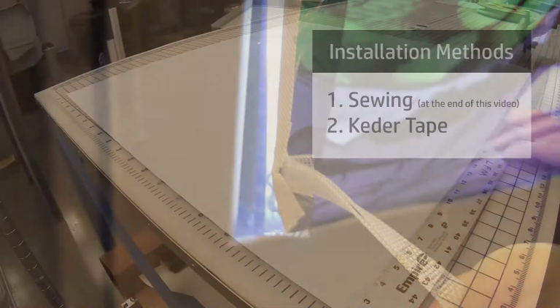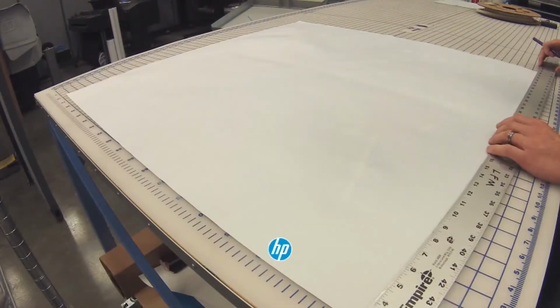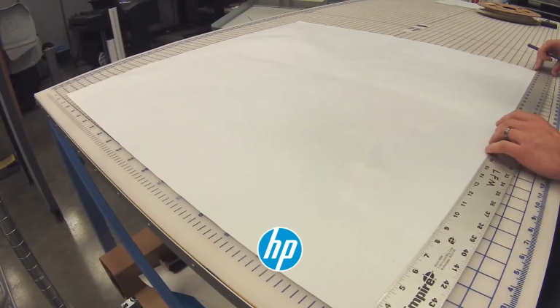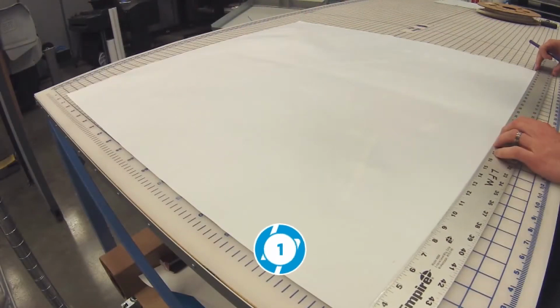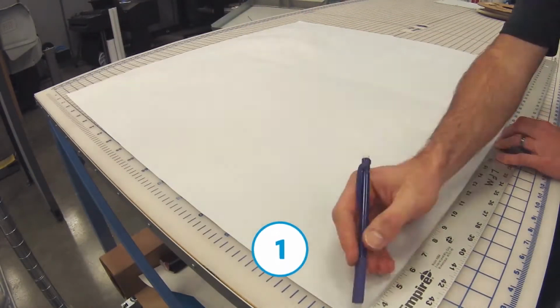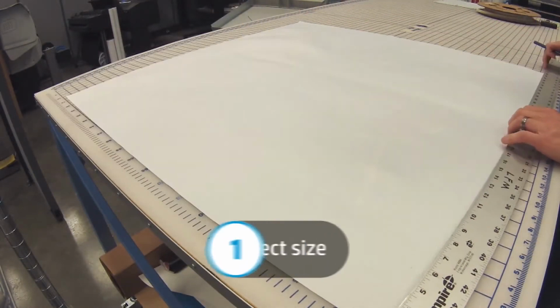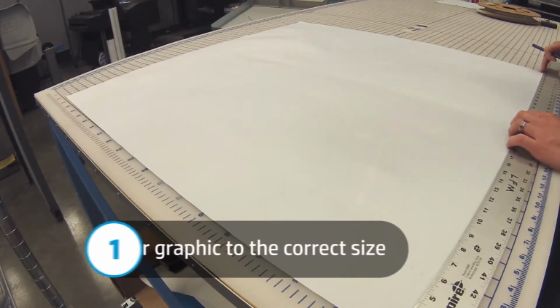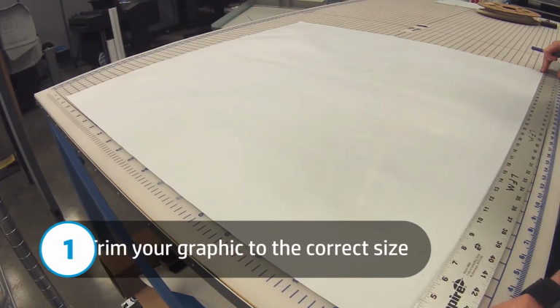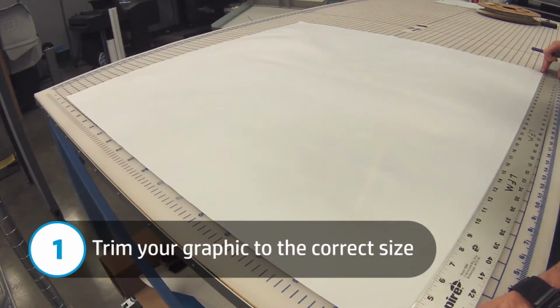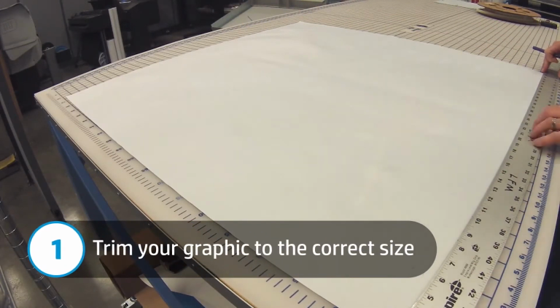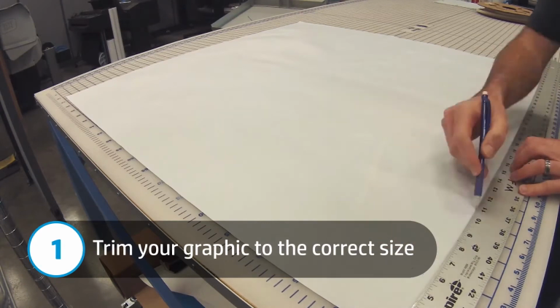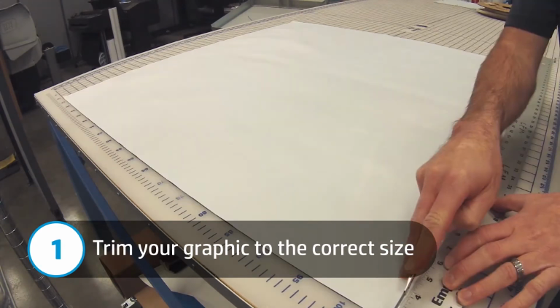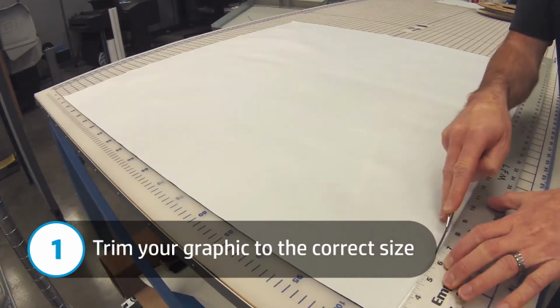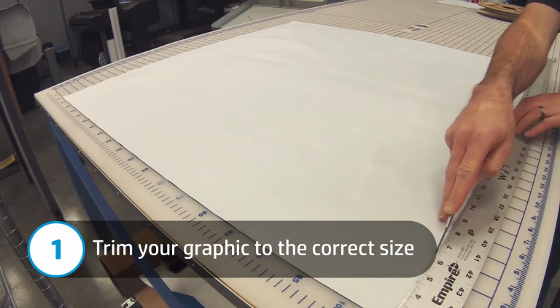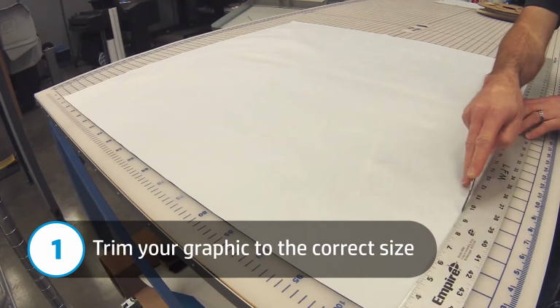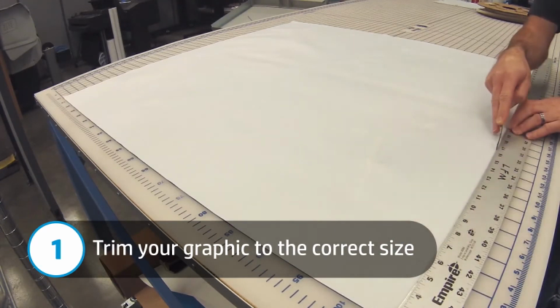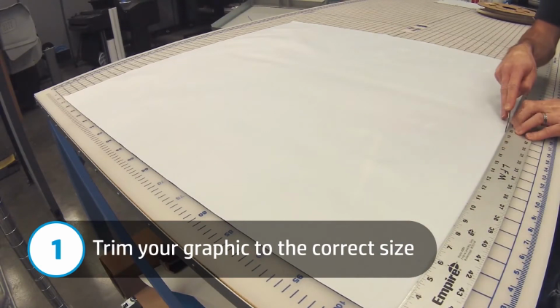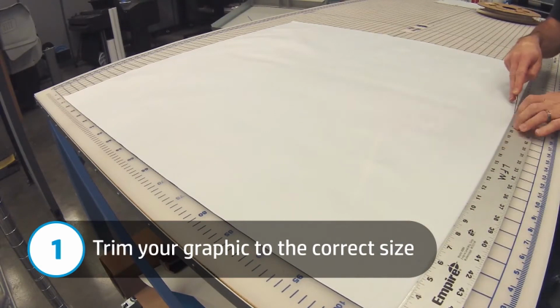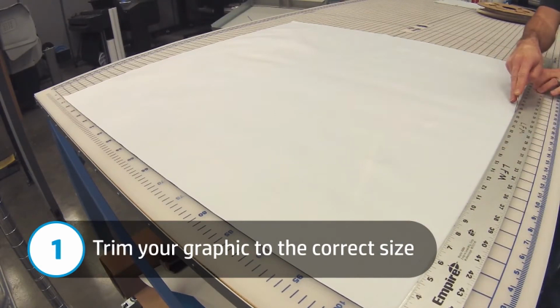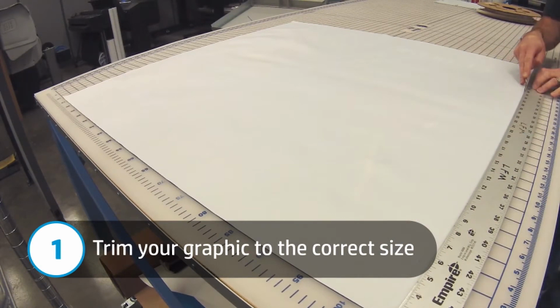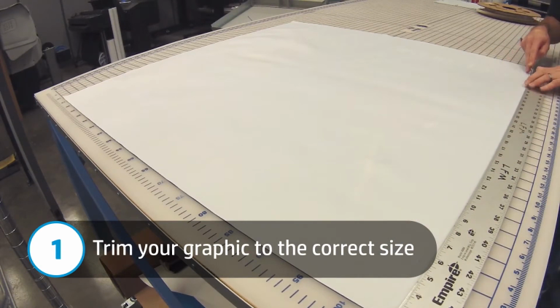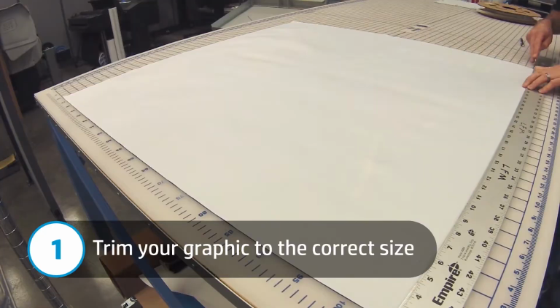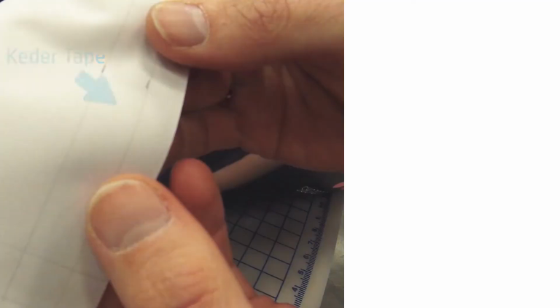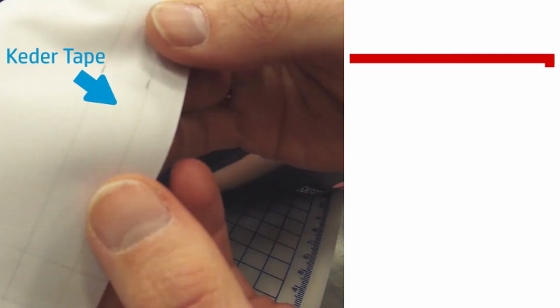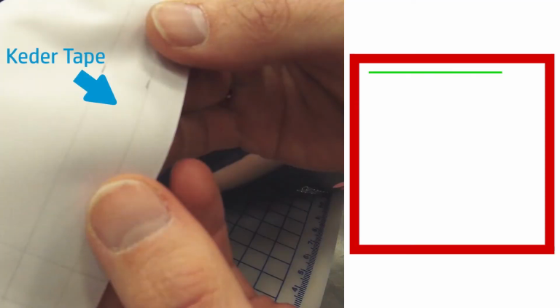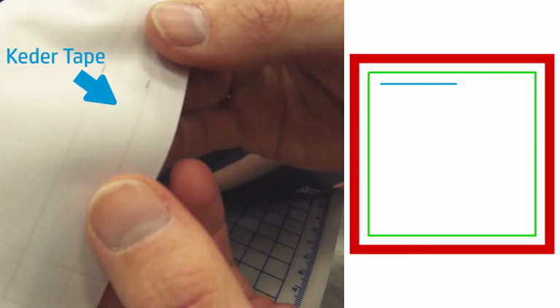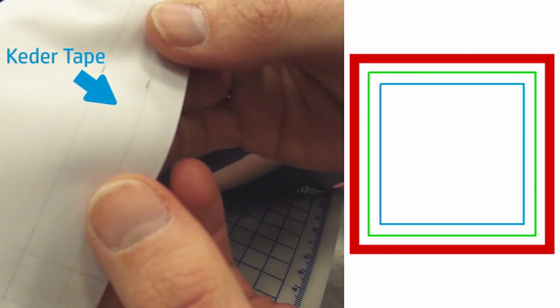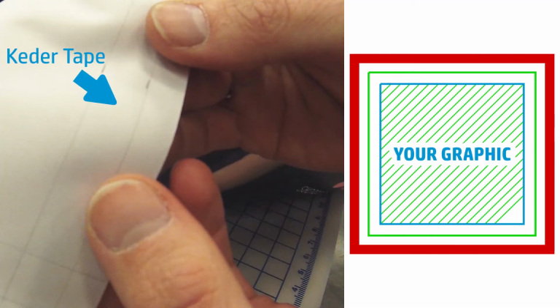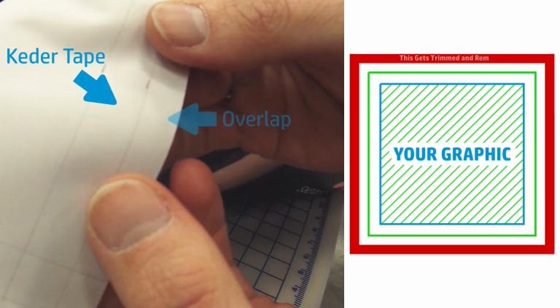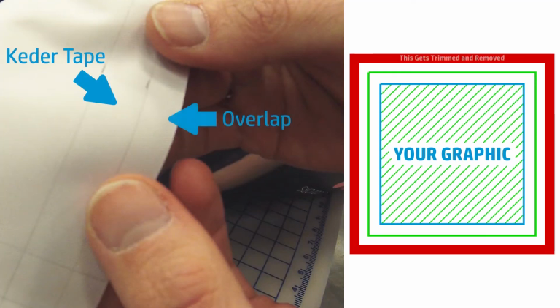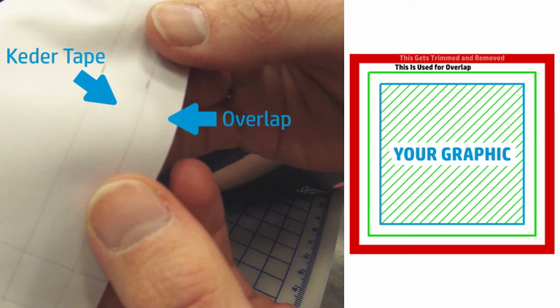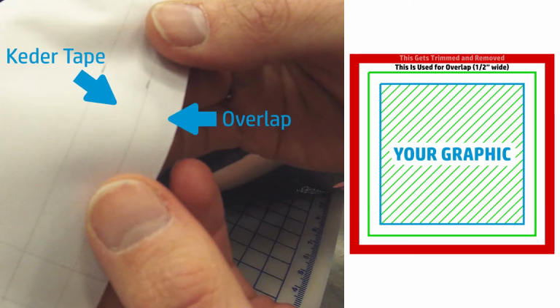Start by trimming the graphic to the correct size. We recommend trimming your graphic to be about an inch larger than your frame on each side, keeping in mind the measurements of the inserts of the frame. Half of that inch will be used for the width of the tape, and another half will be used for the overlap.